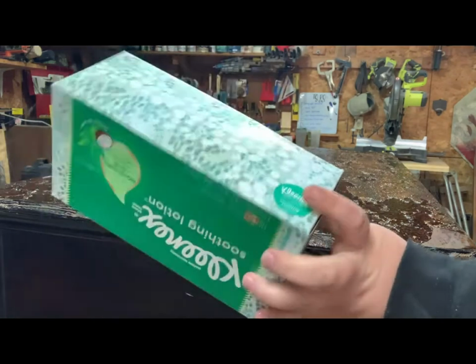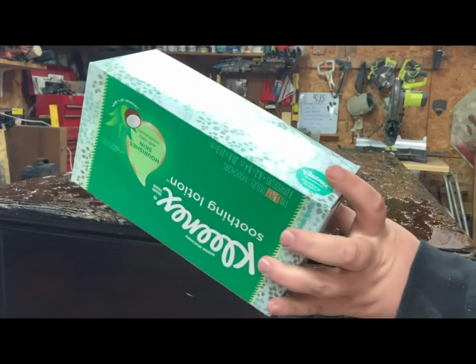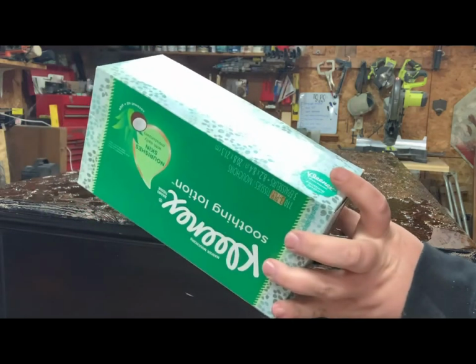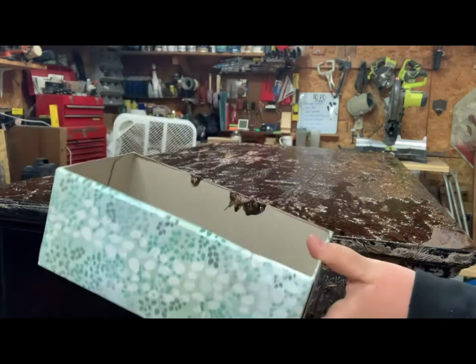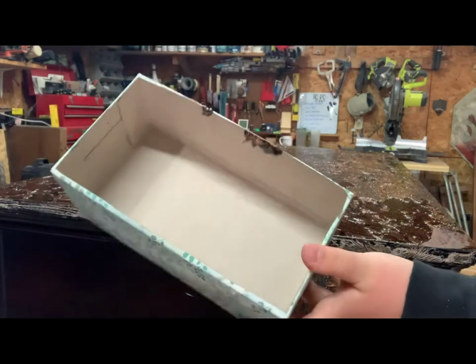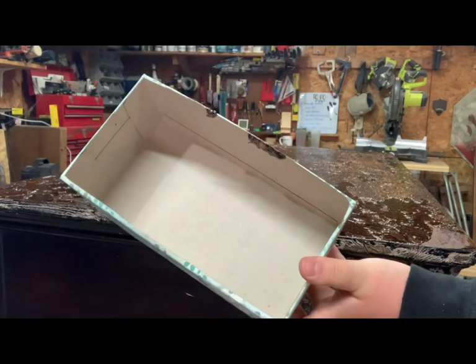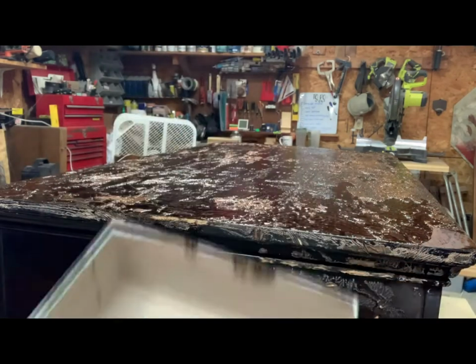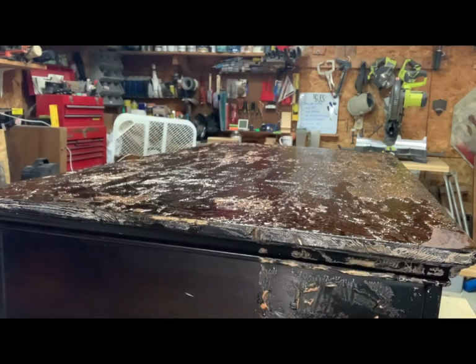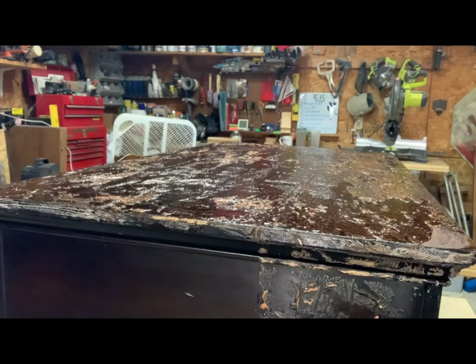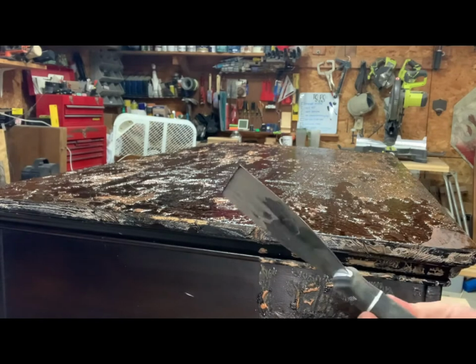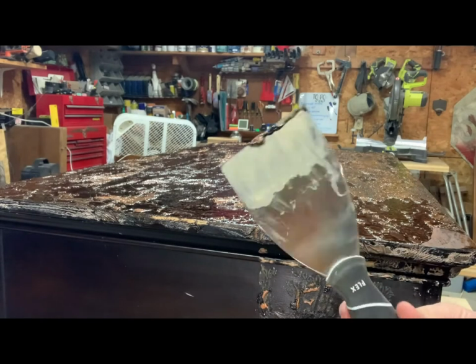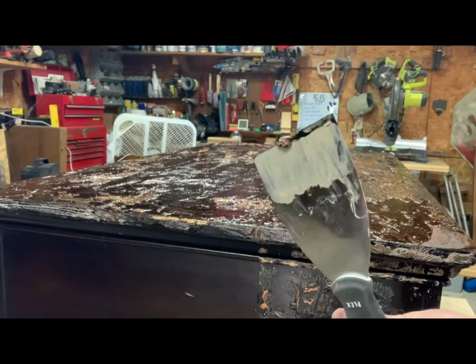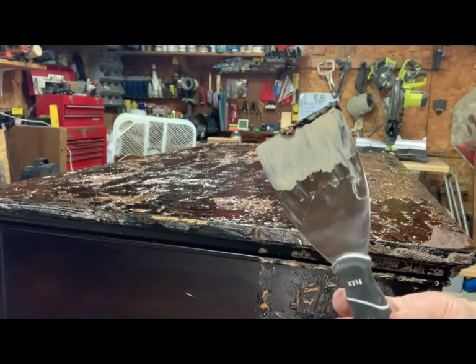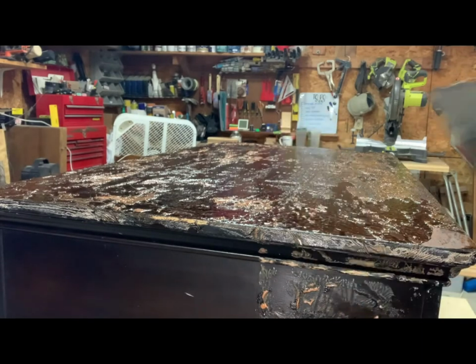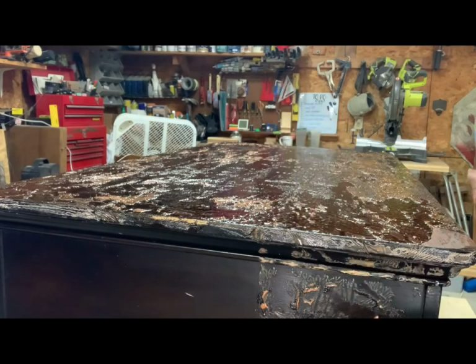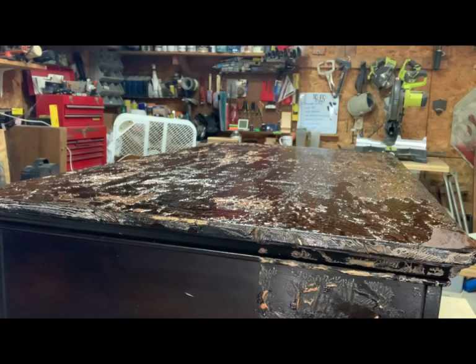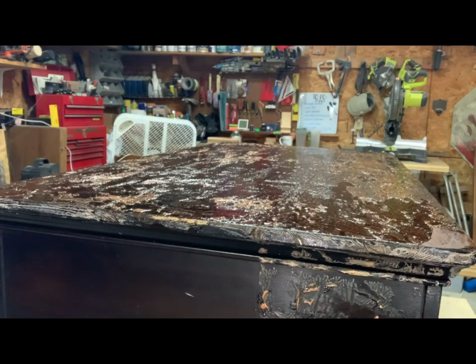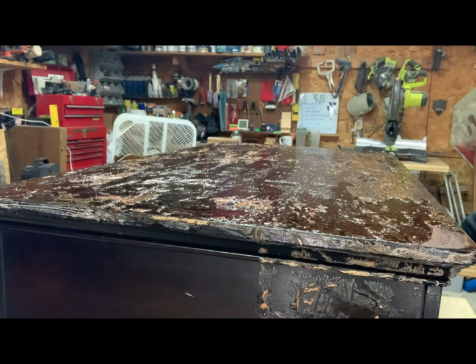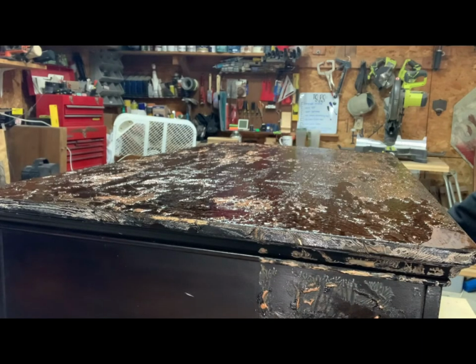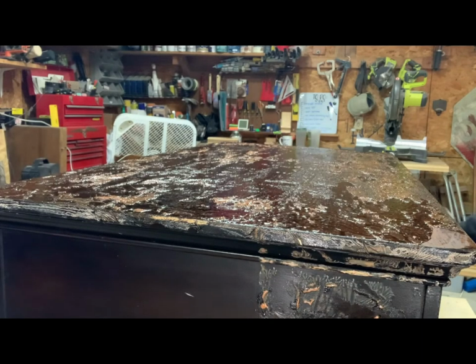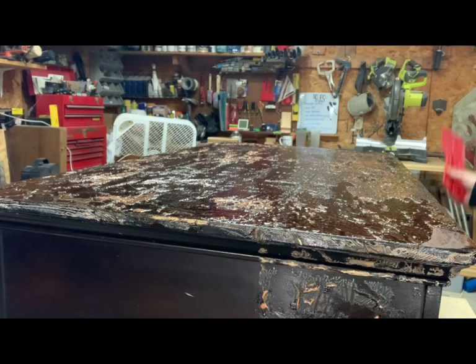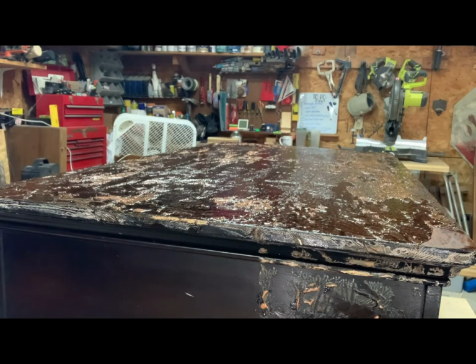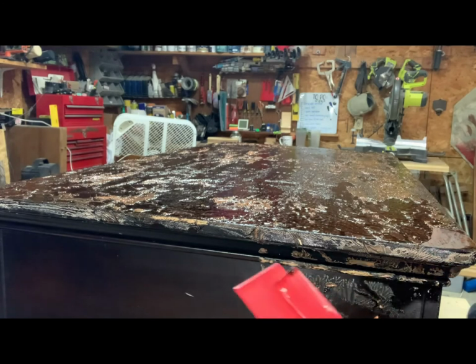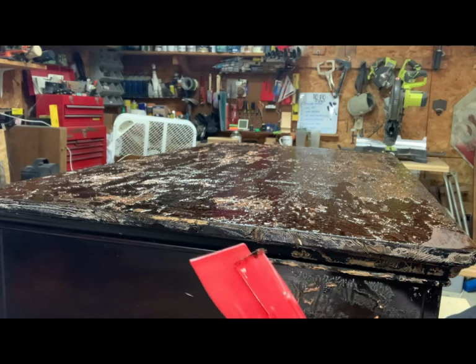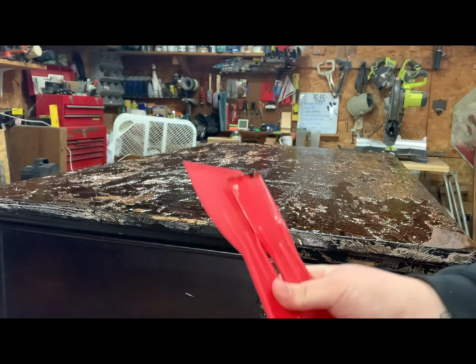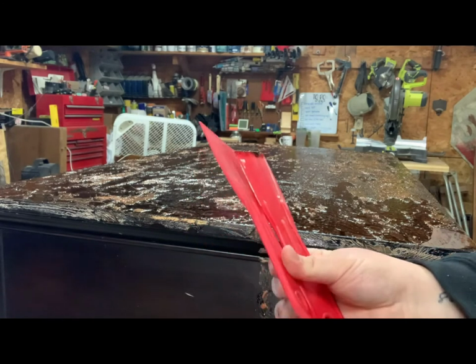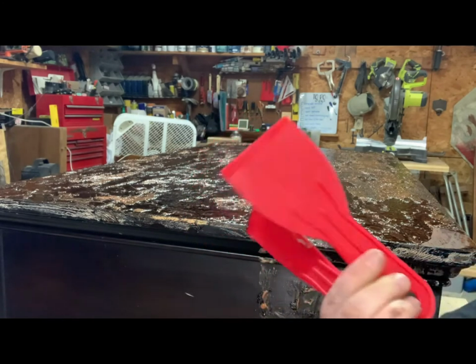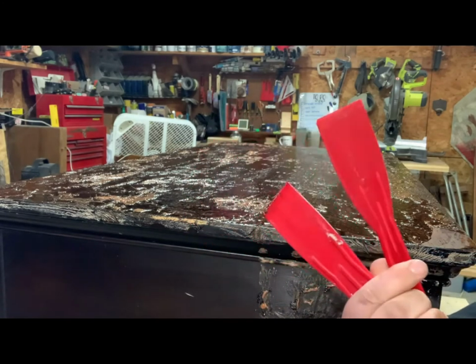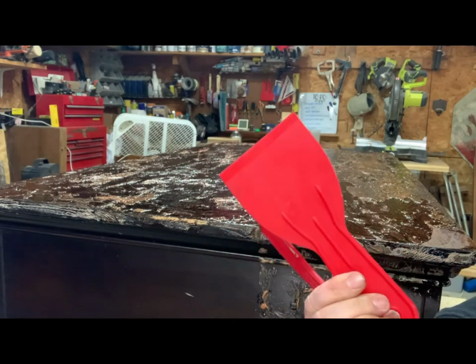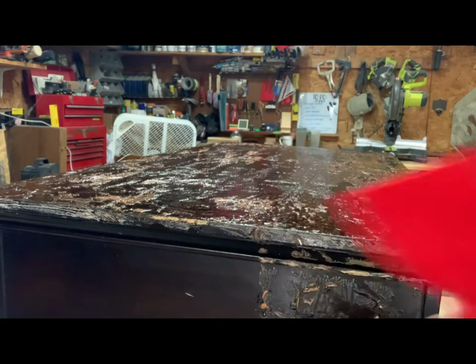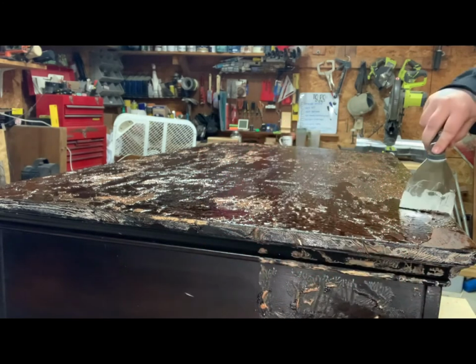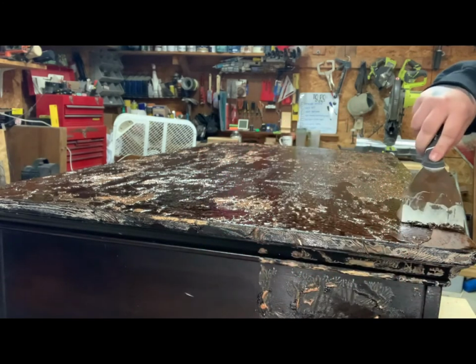Here I'm using a Kleenex box that I cut the top out of, and a couple different sizes of spatulas. The metal one I'll mainly use on the top, and then these plastic ones I'll probably use on the sides because they're not as abrasive.